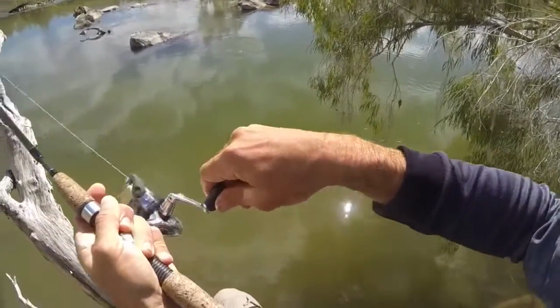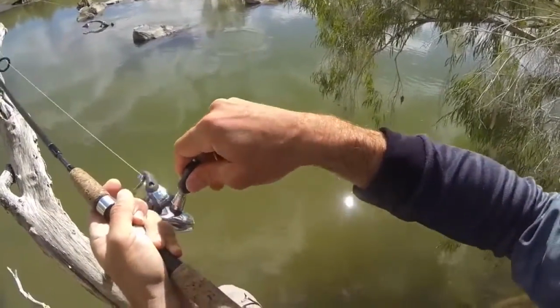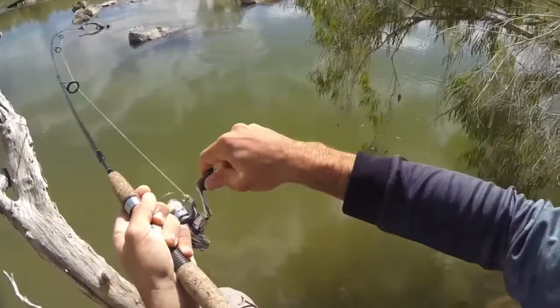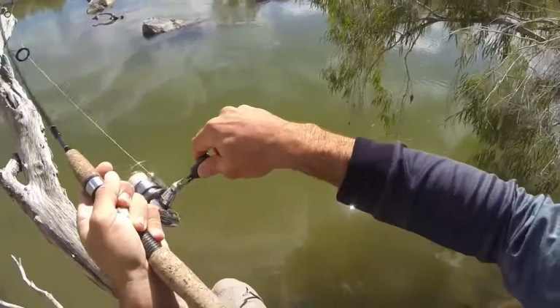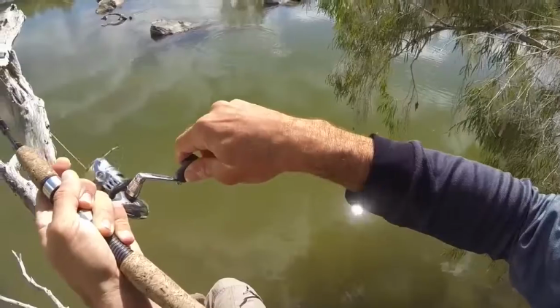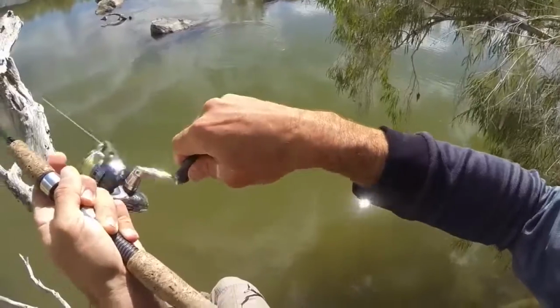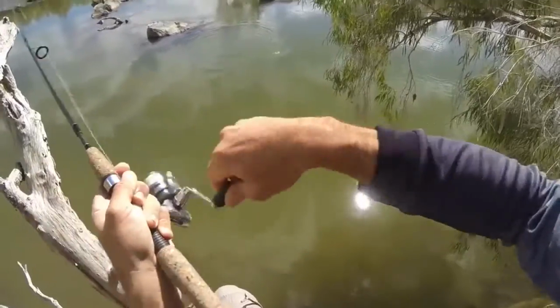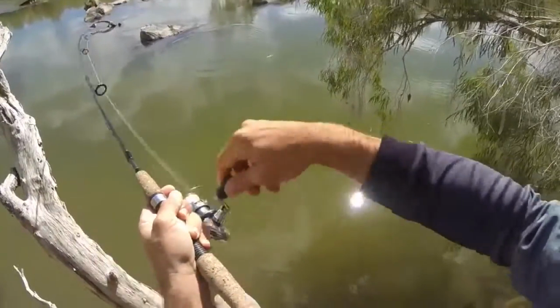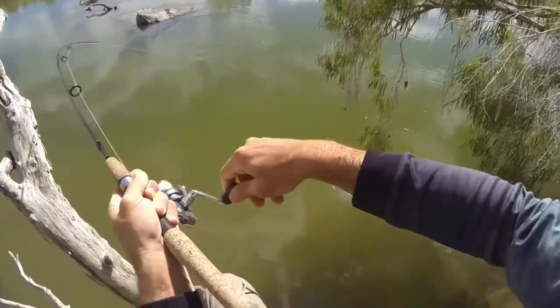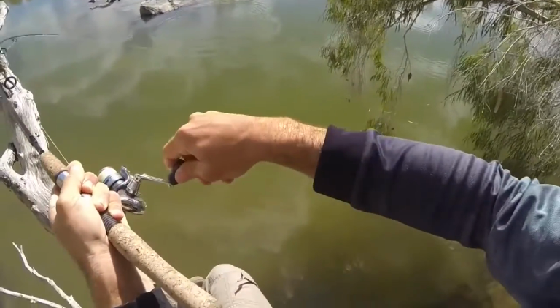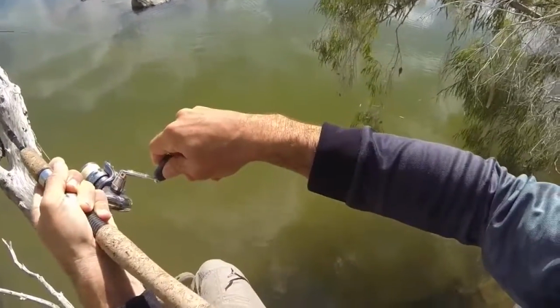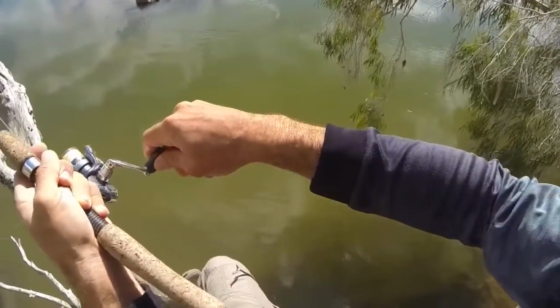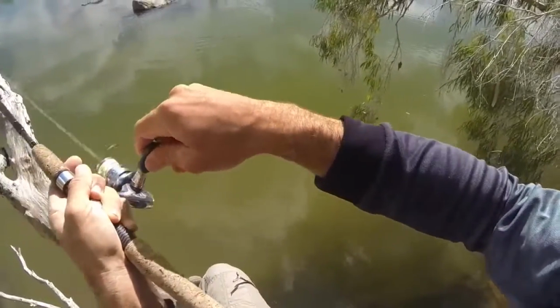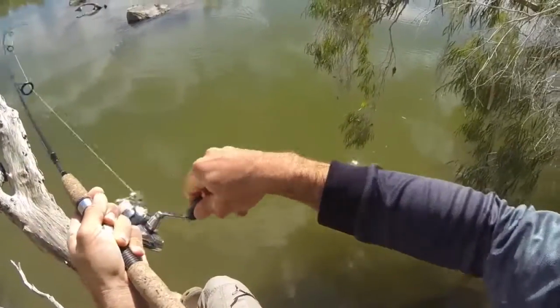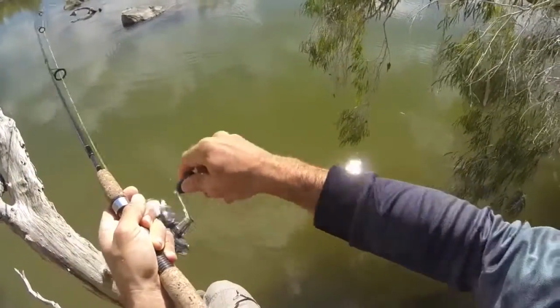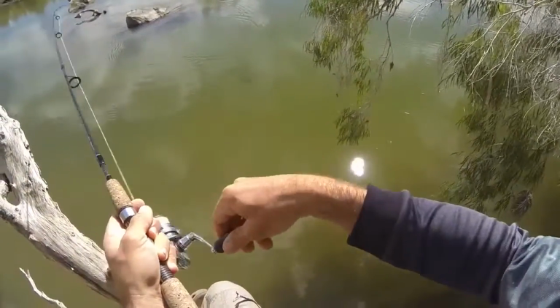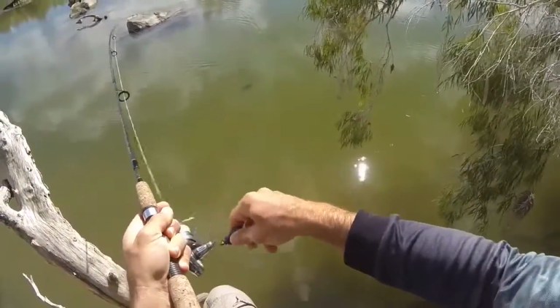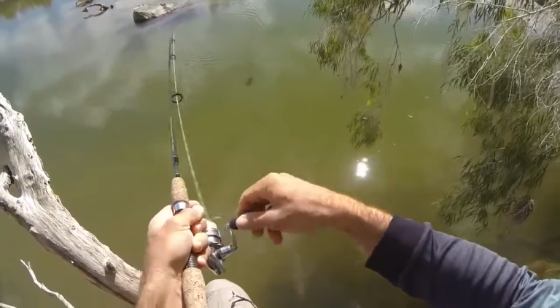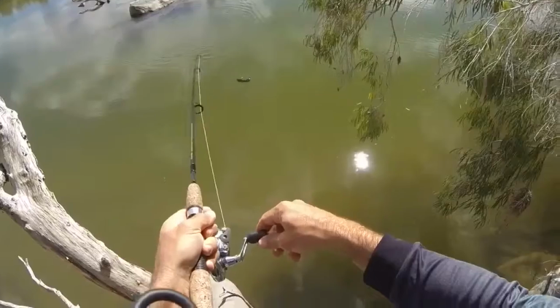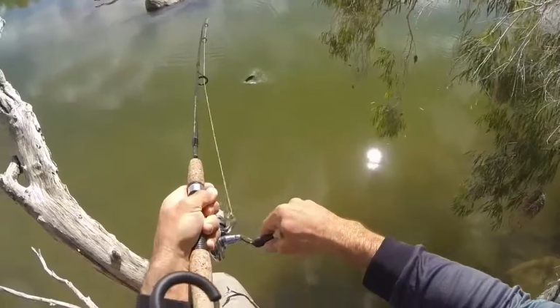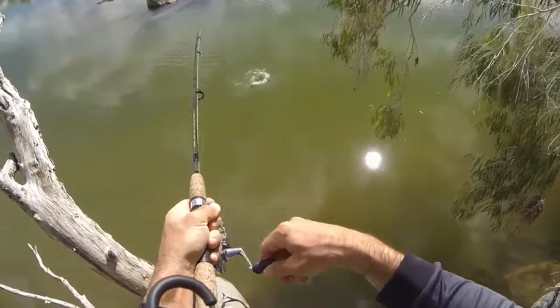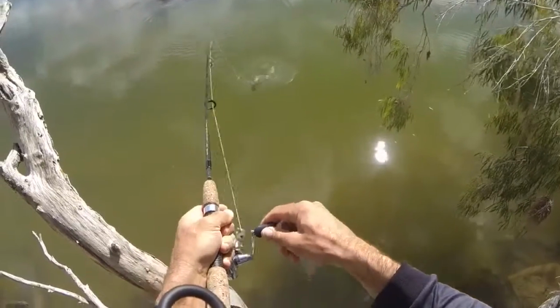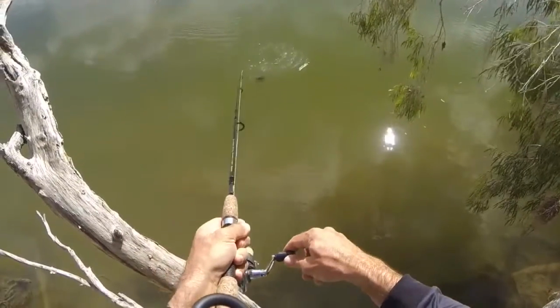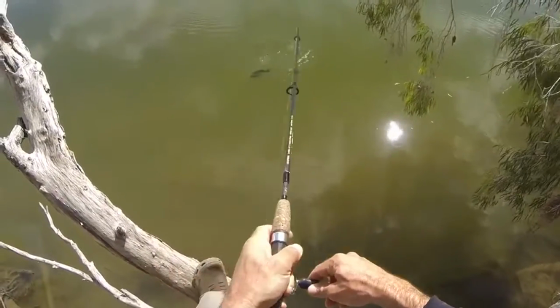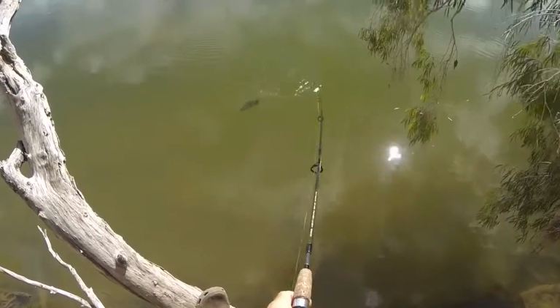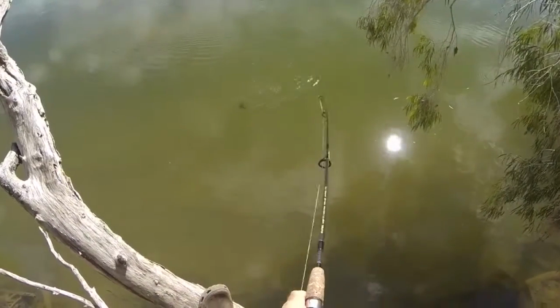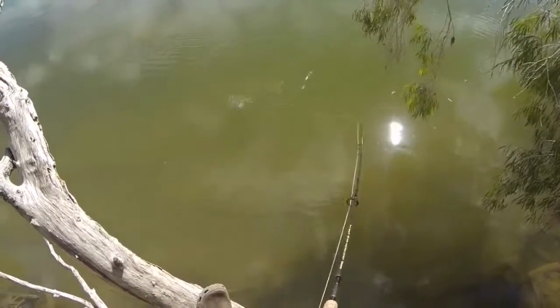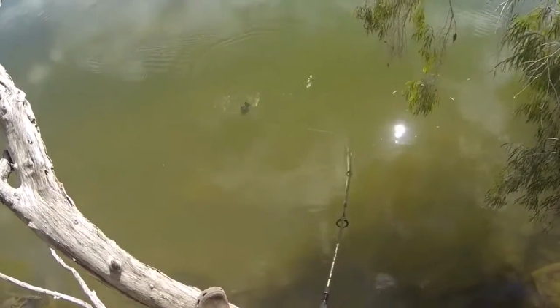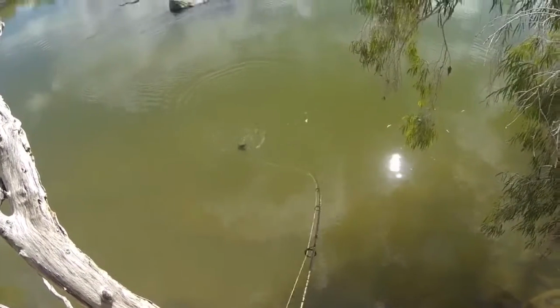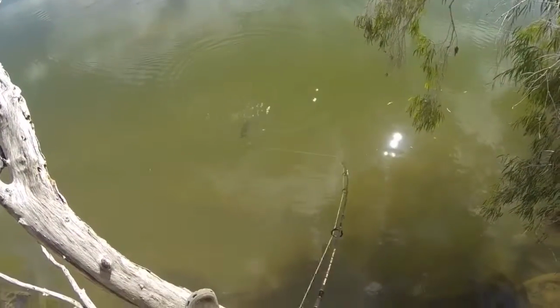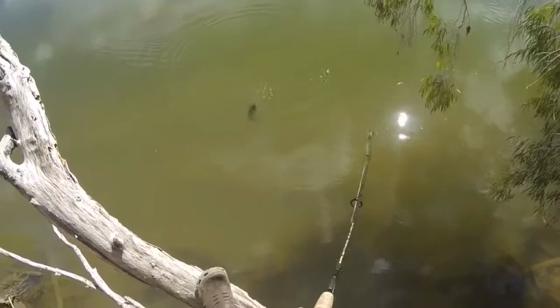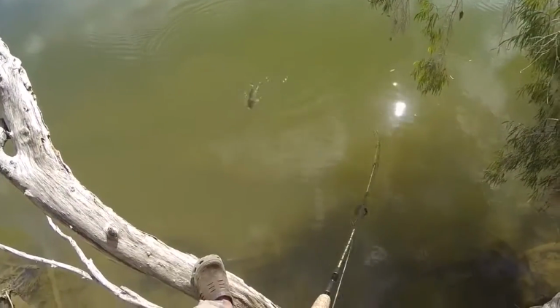Right near that snake skin. How's that, that's pretty cool. Oh he's only a little fella too, pulled hard for a little fella. Nice.